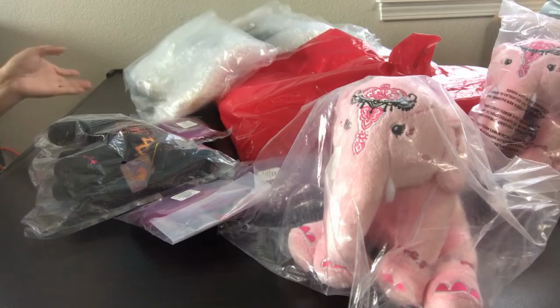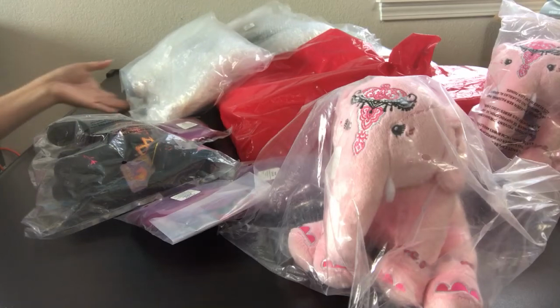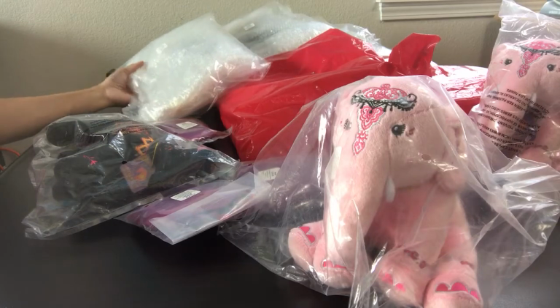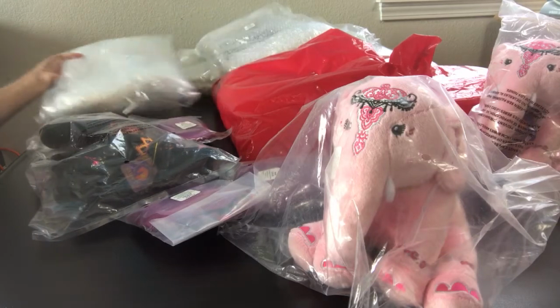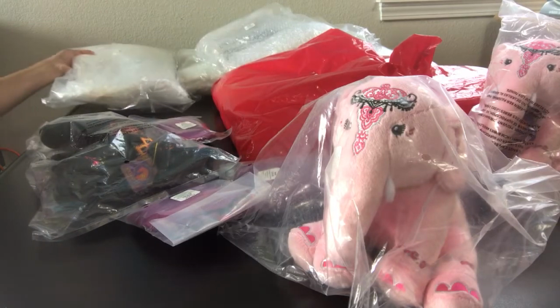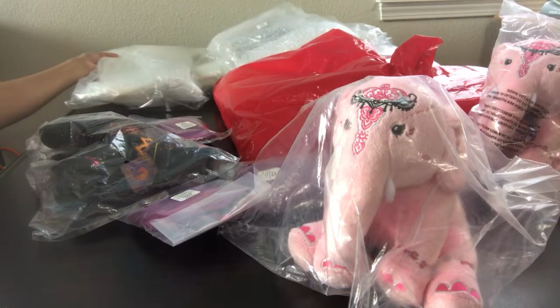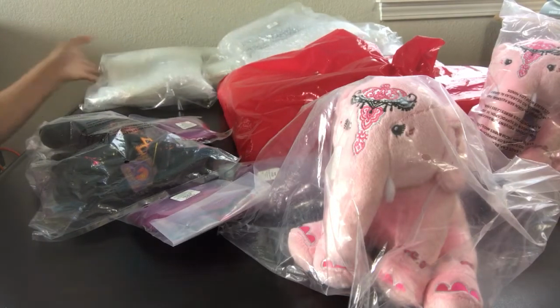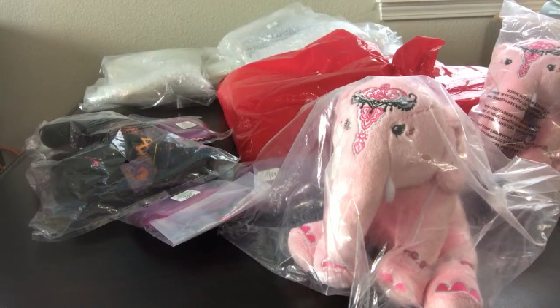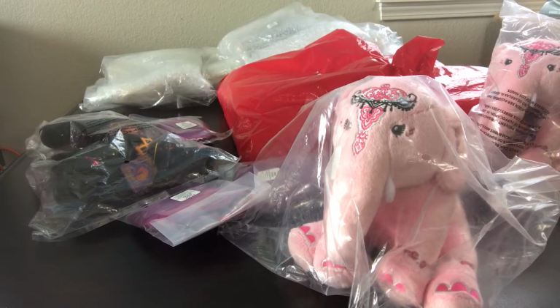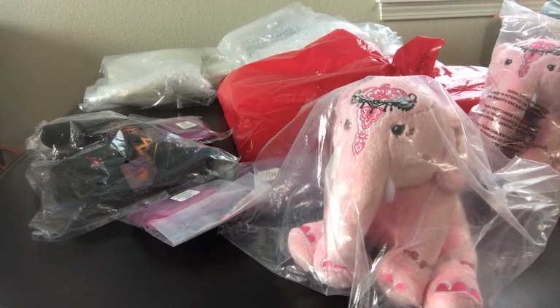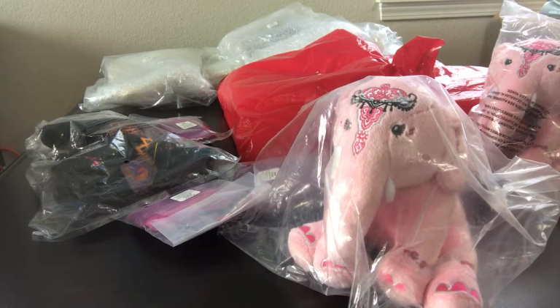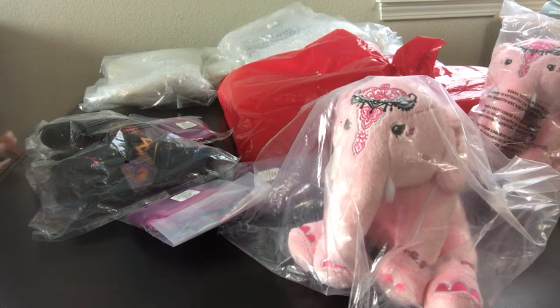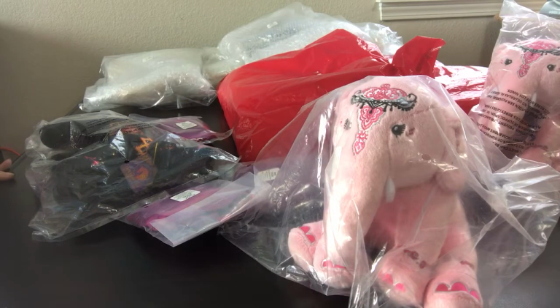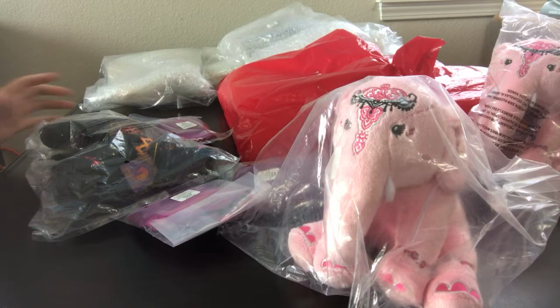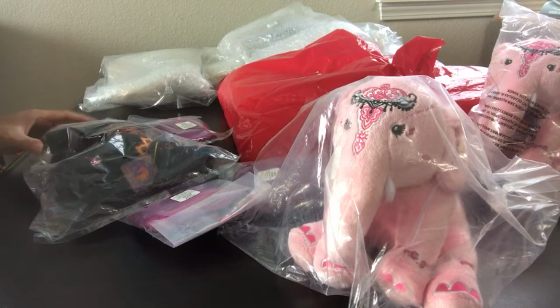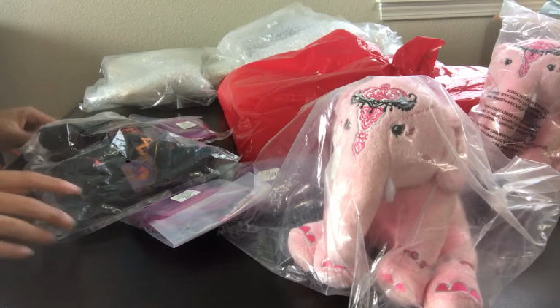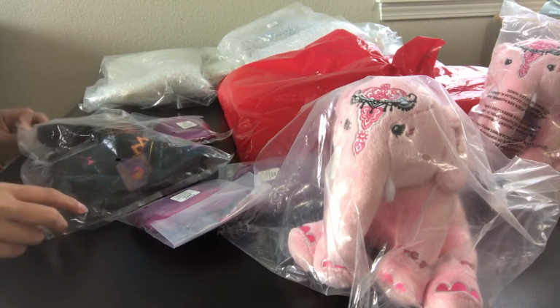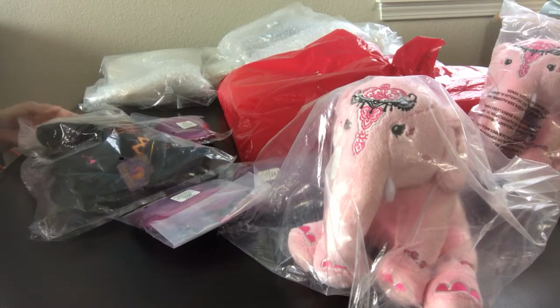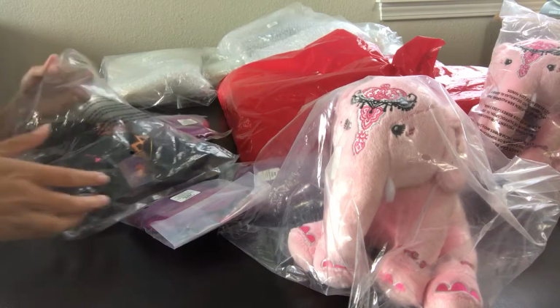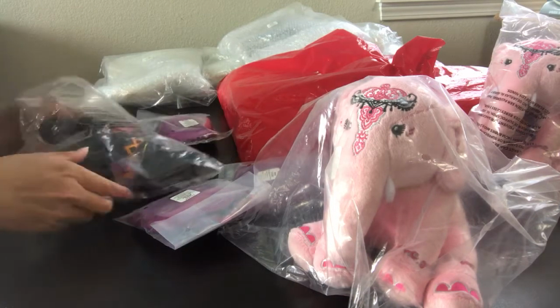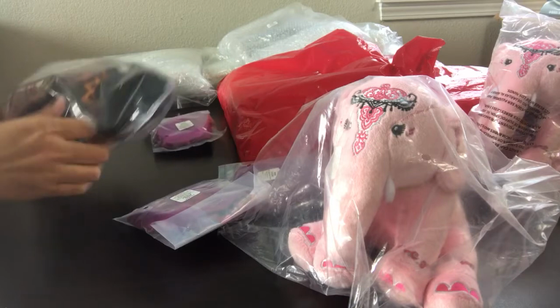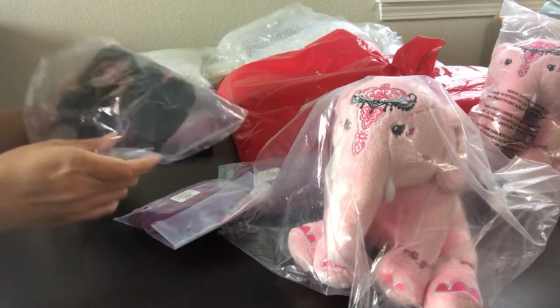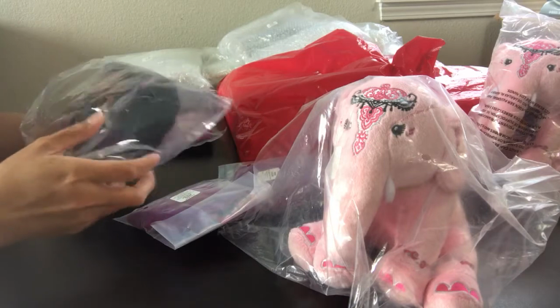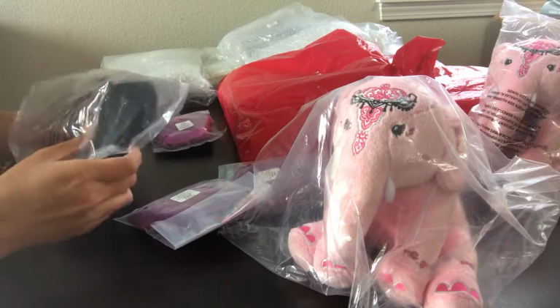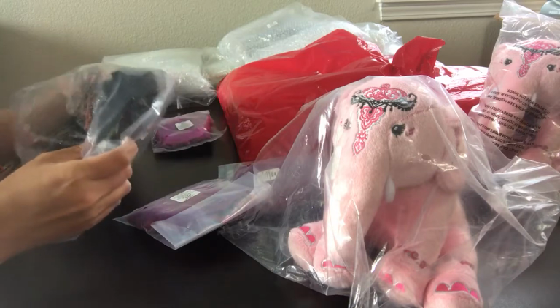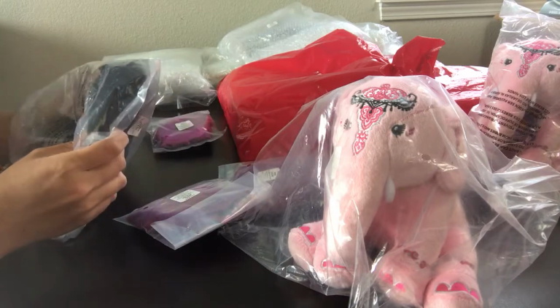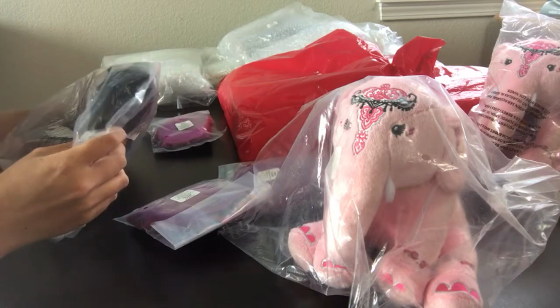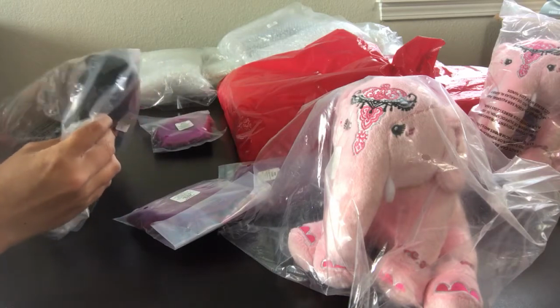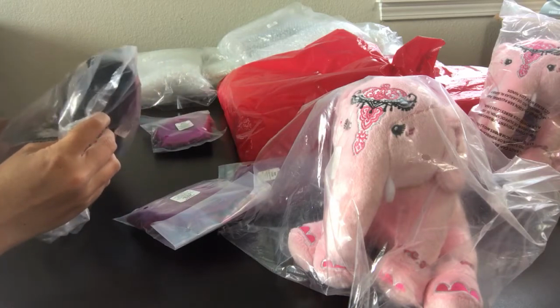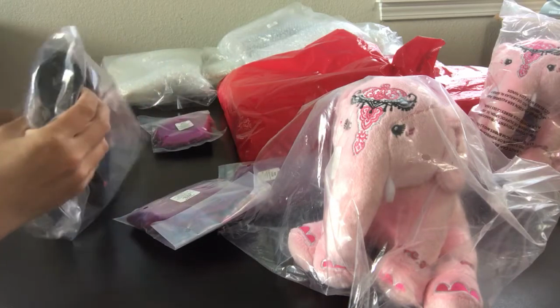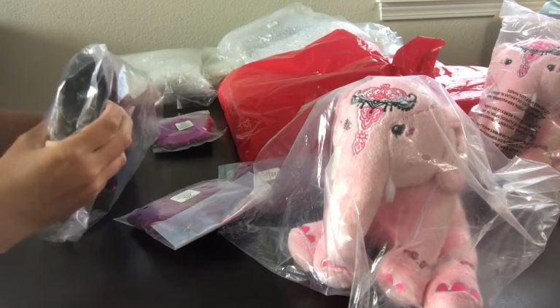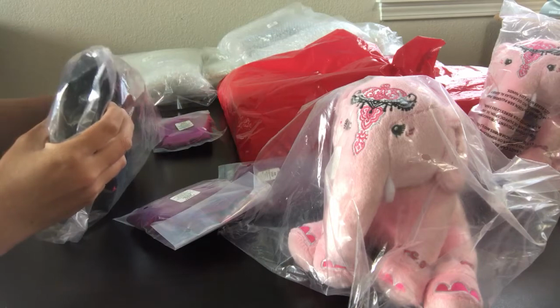Hi guys, this is Aiden's Toy Trove. It is the Tuesday after BriarFest. I came home on Monday — I actually left Monday morning at 4 a.m. from Lexington and arrived into Crescent City around 7:30 last night.